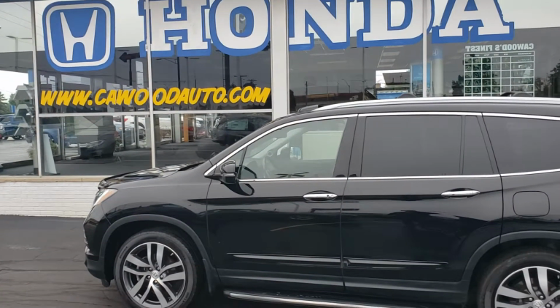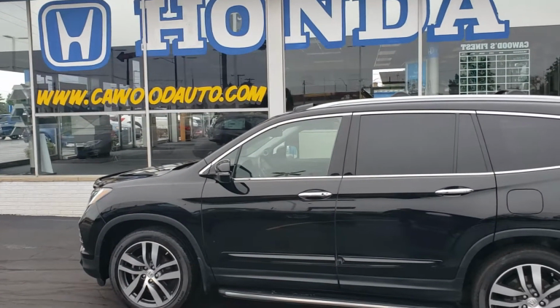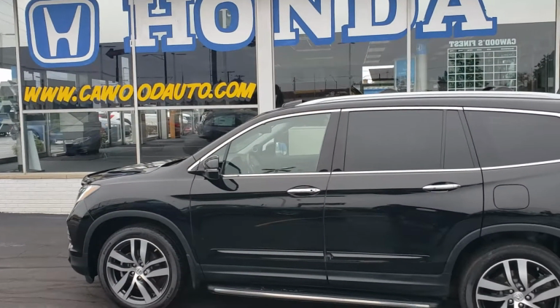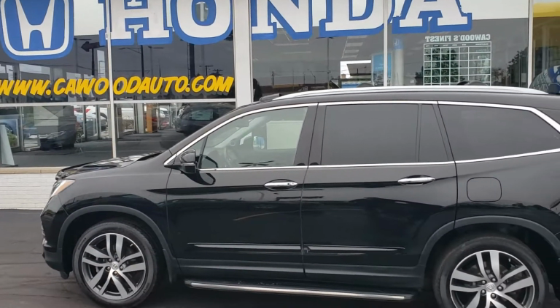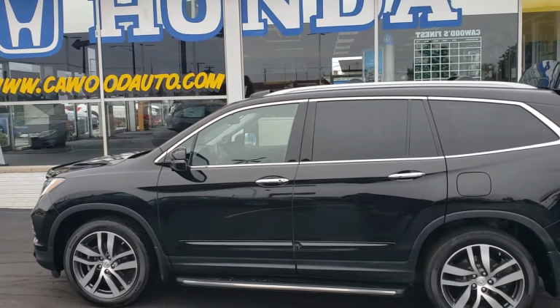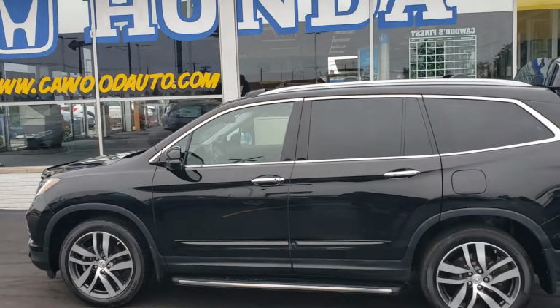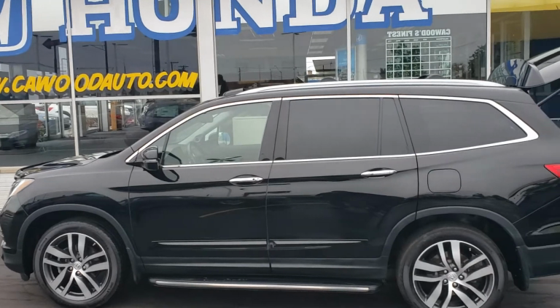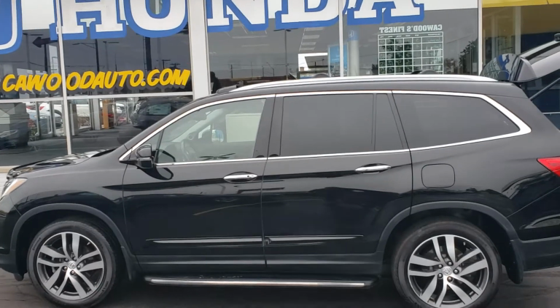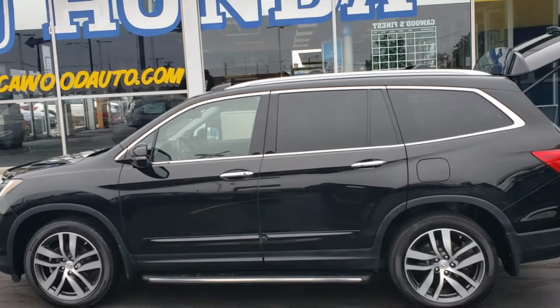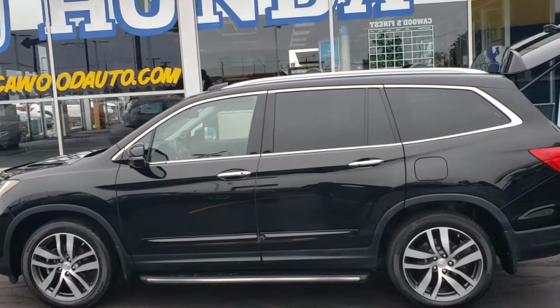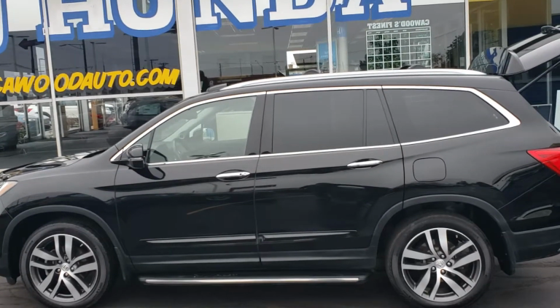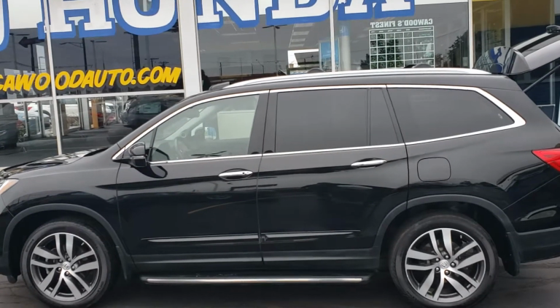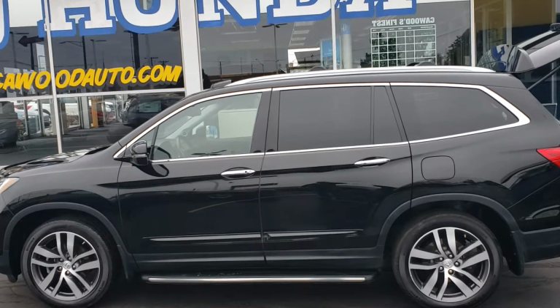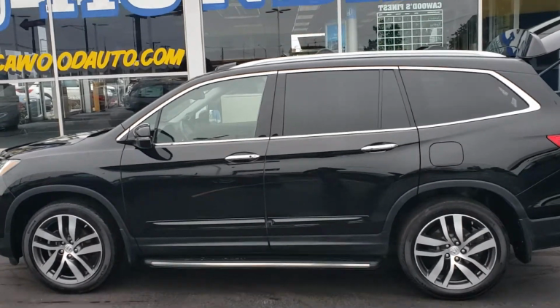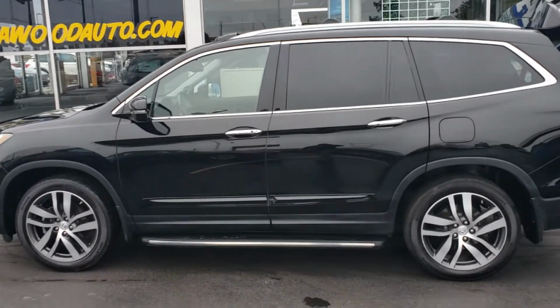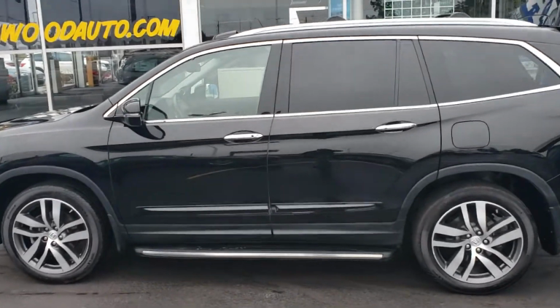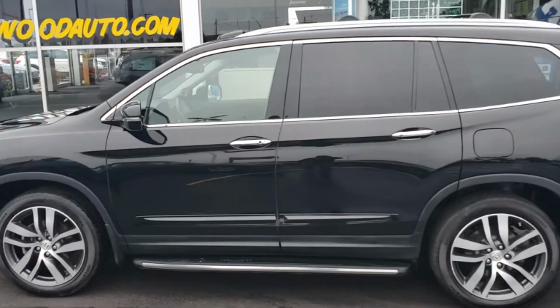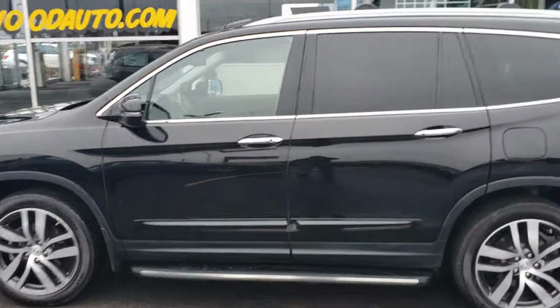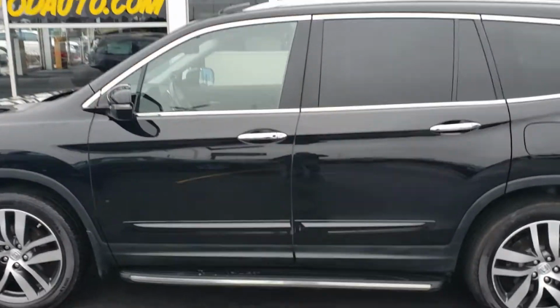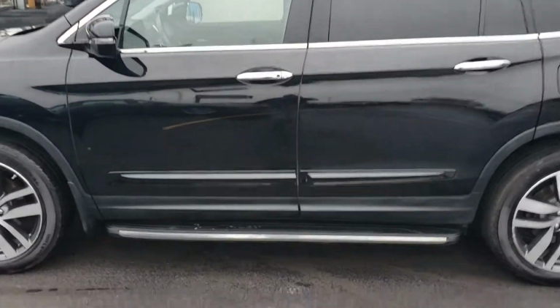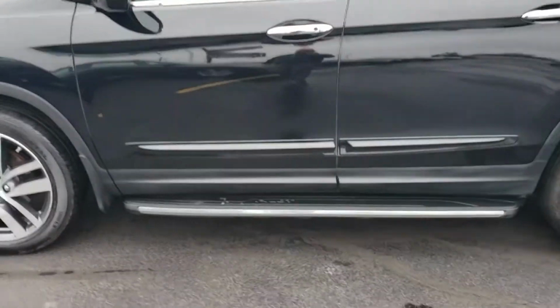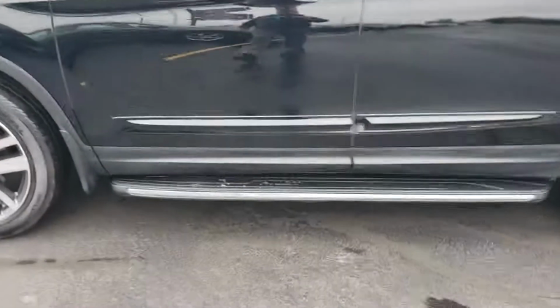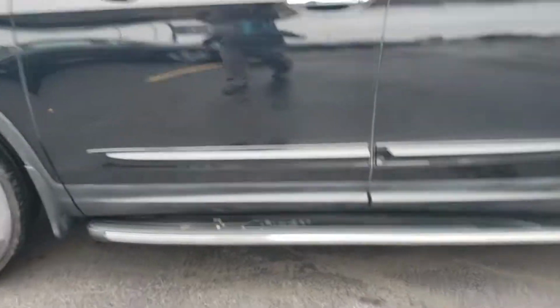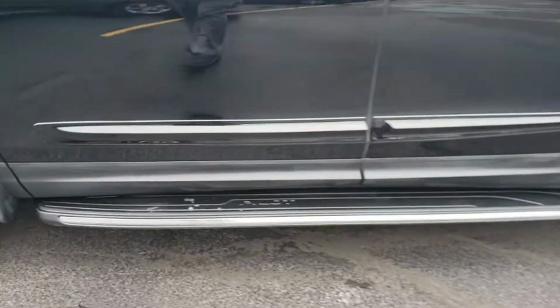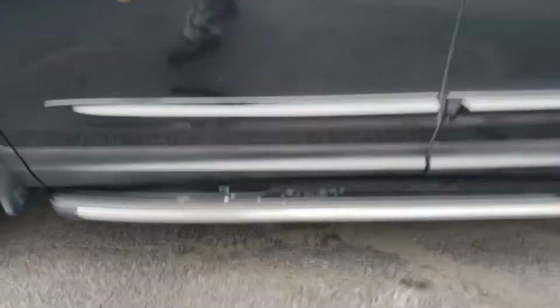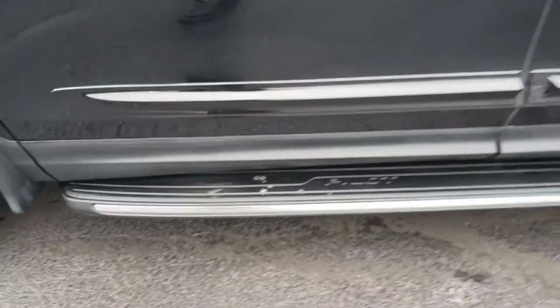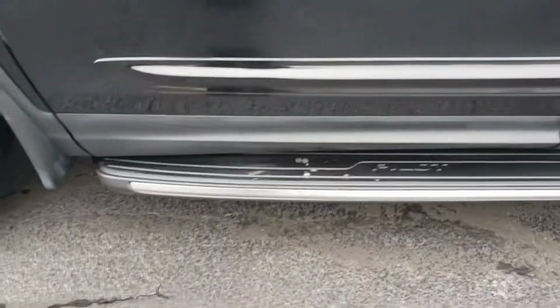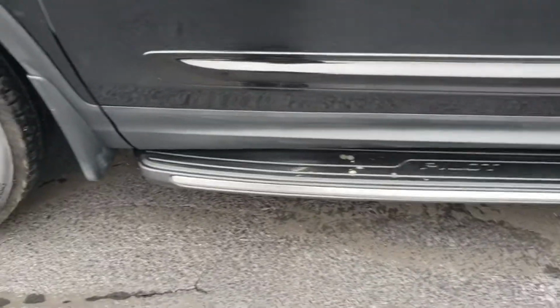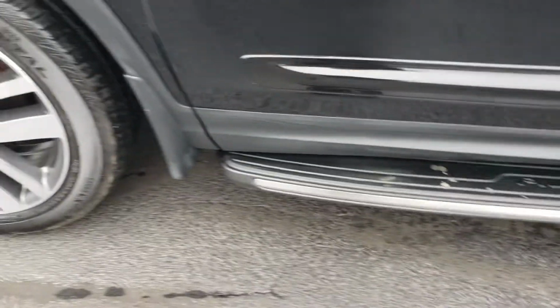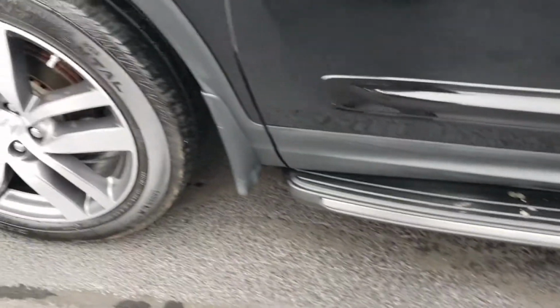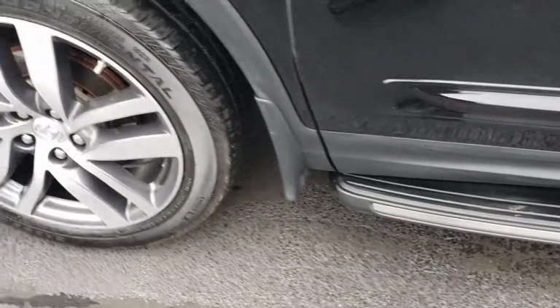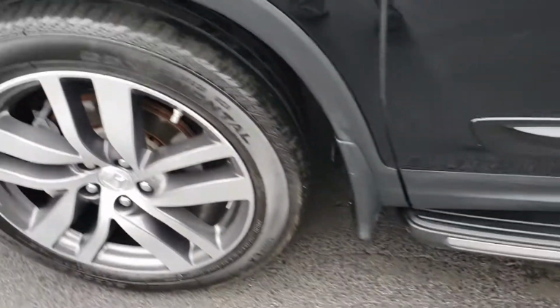Today I want to show you this beautiful 2017 Honda Pilot Elite. Really taken care of. It's the Elite so I'm going to go over some of the features.